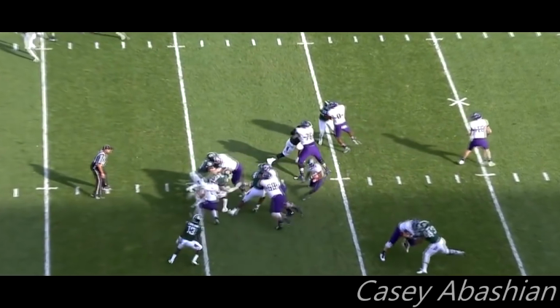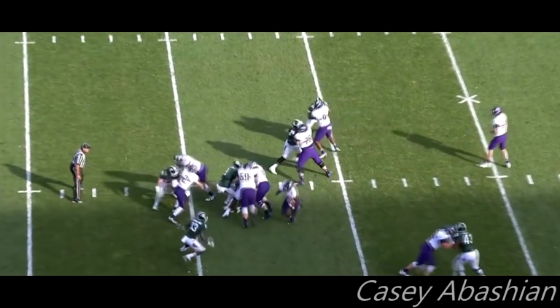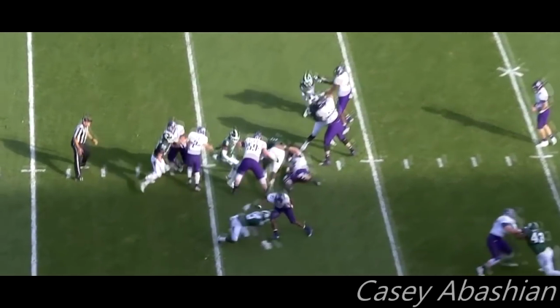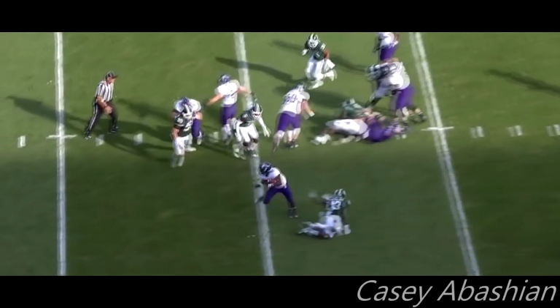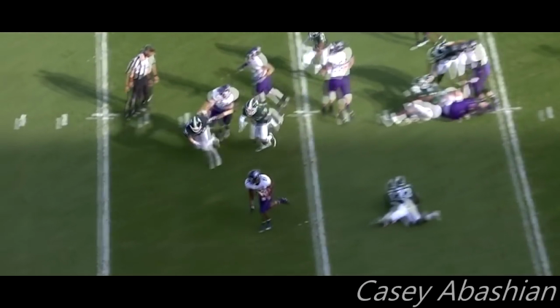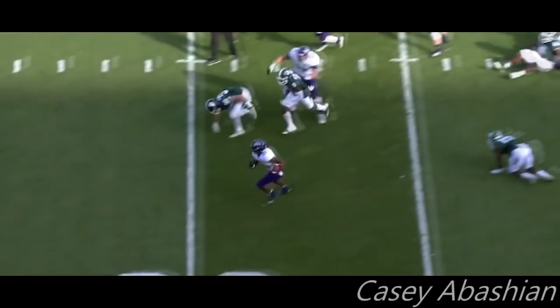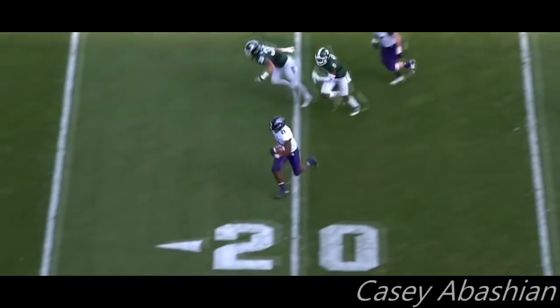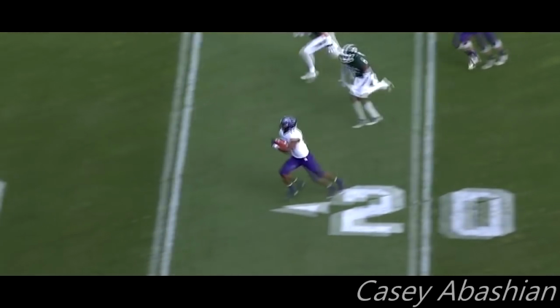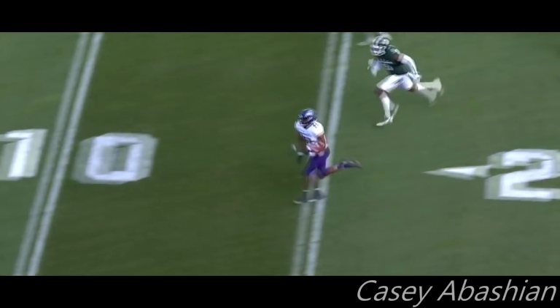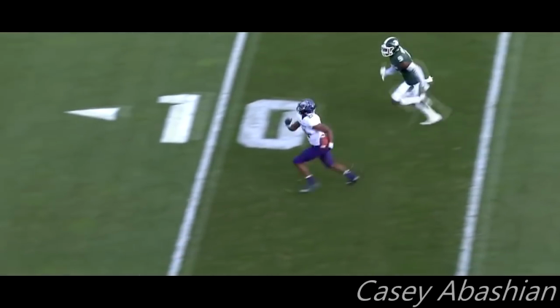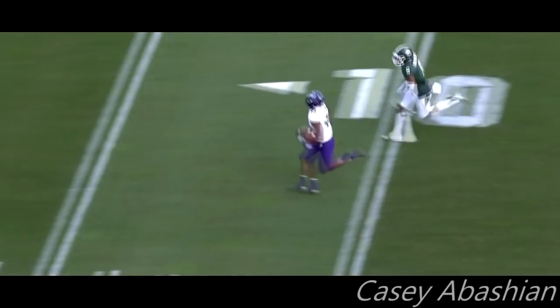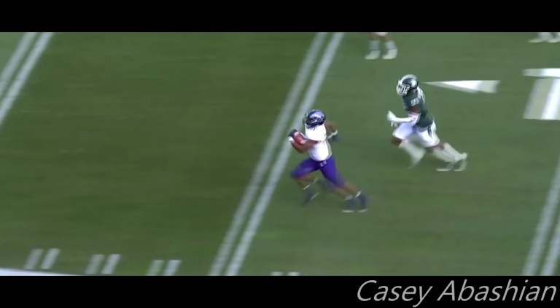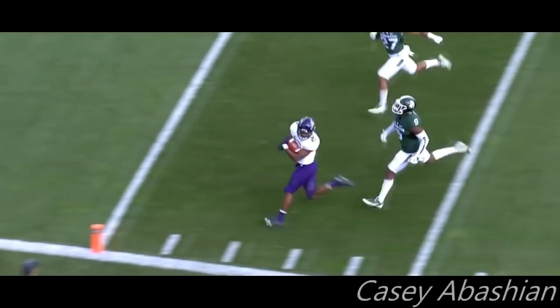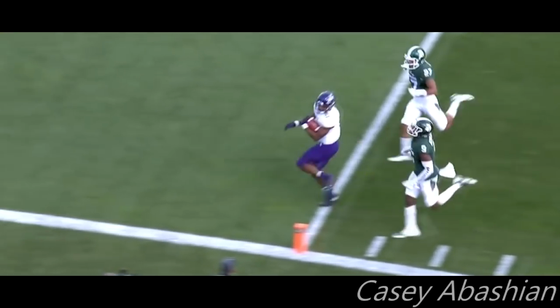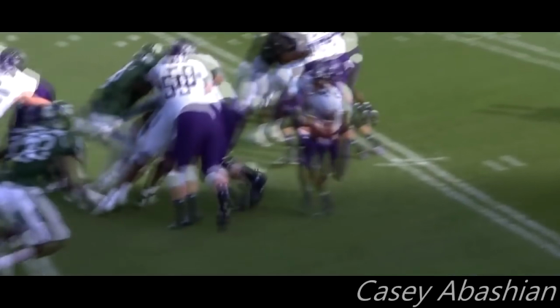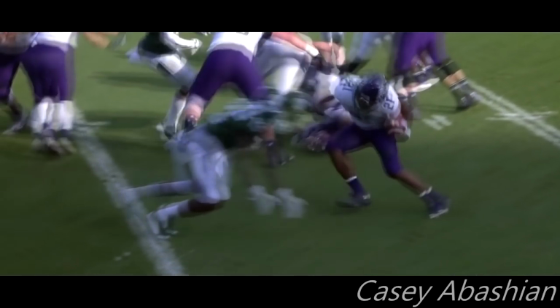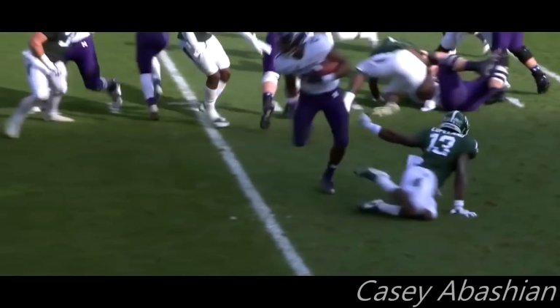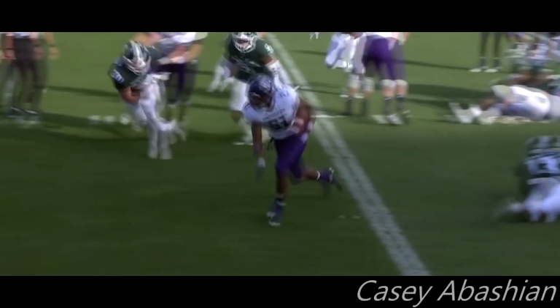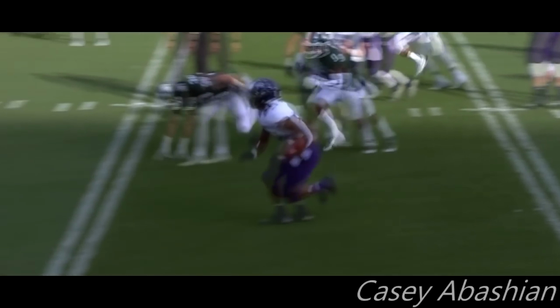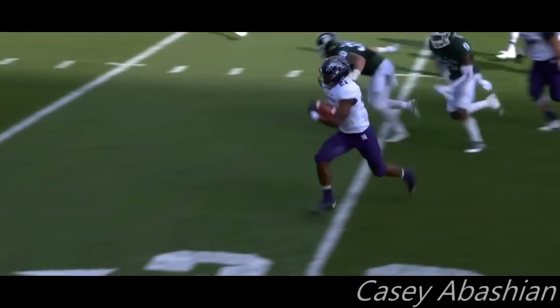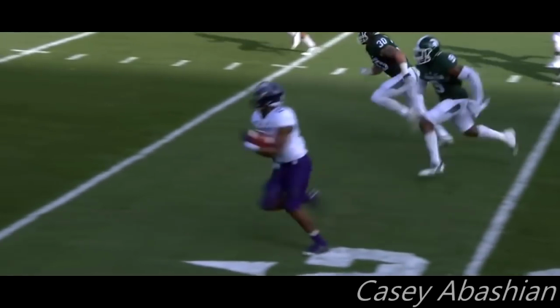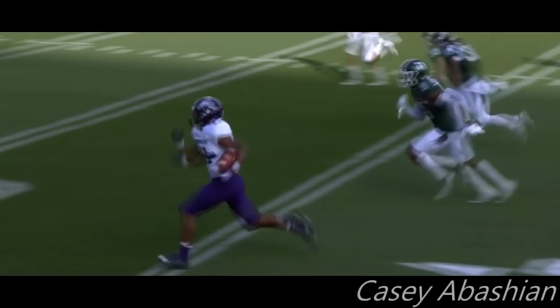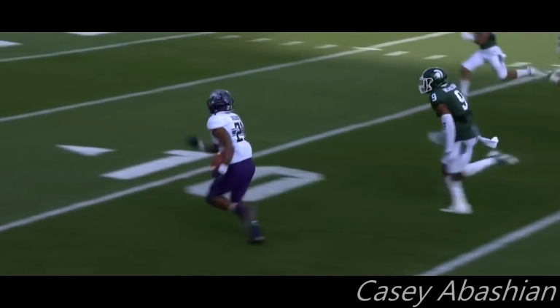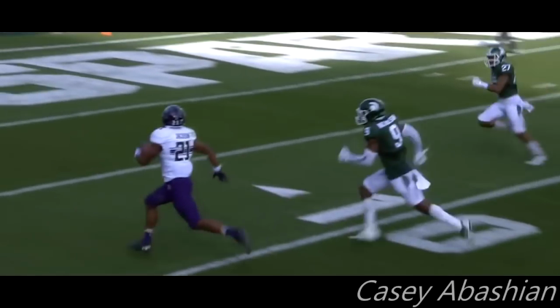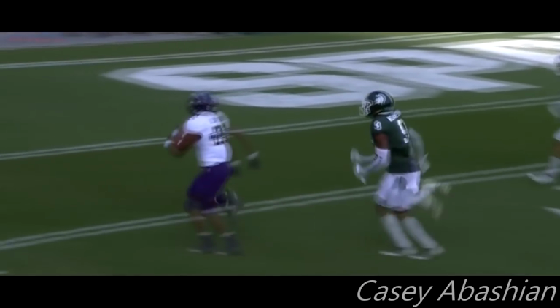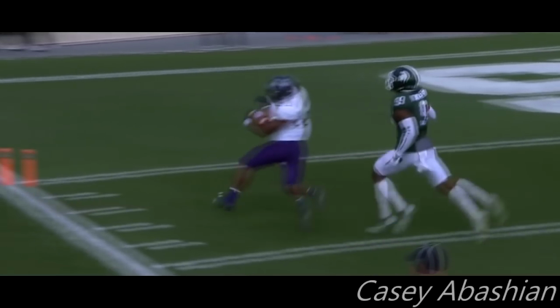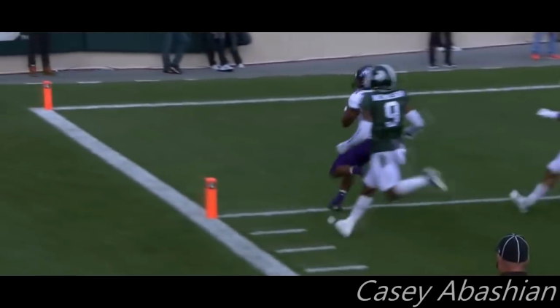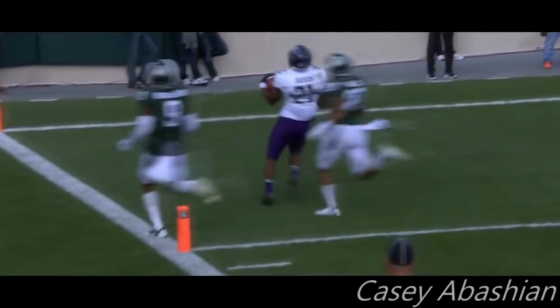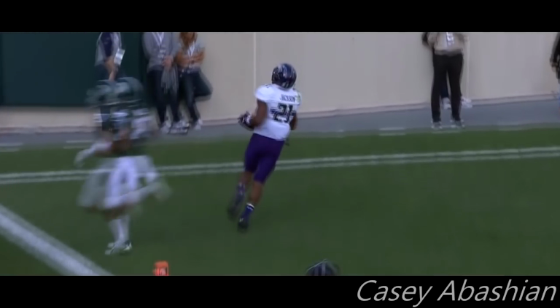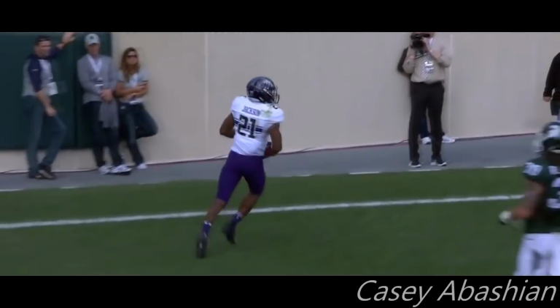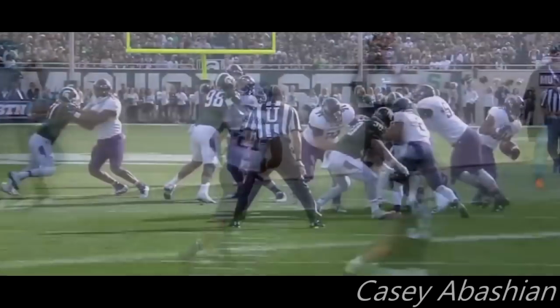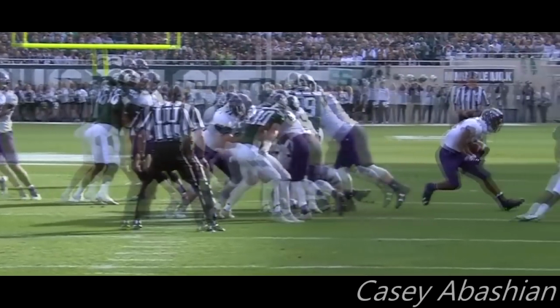It's Jackson who gets the carry. Oh, what a move — he showed him a leg, he took it away, and he took it for six. Quicker than fast. That's what it is.